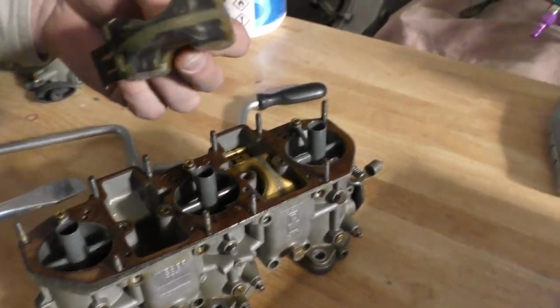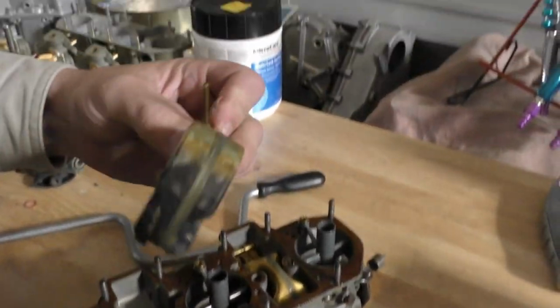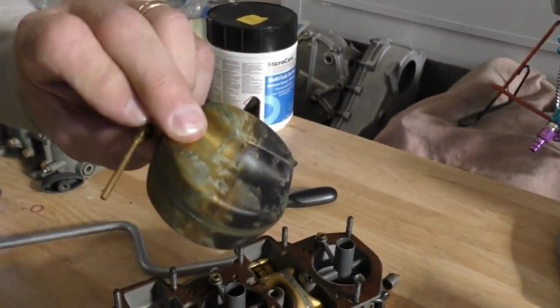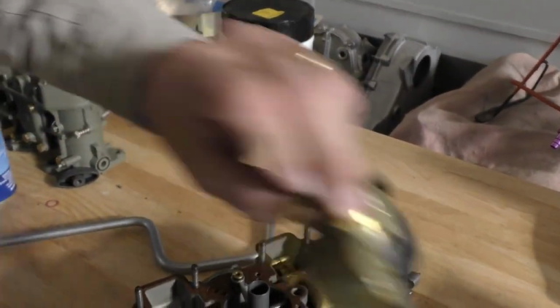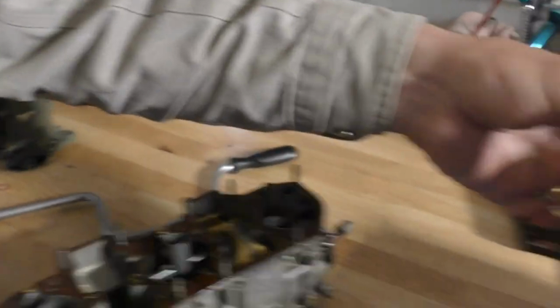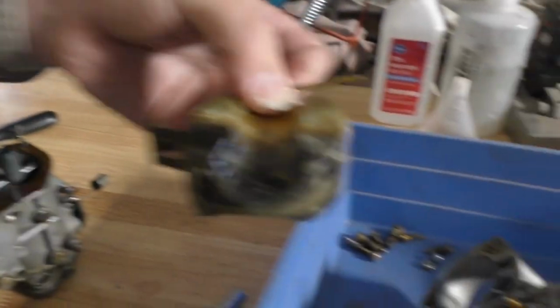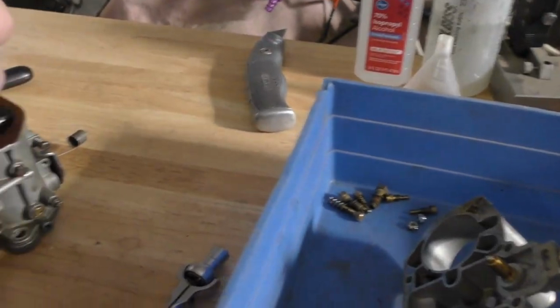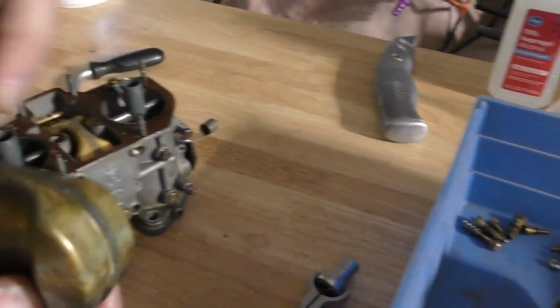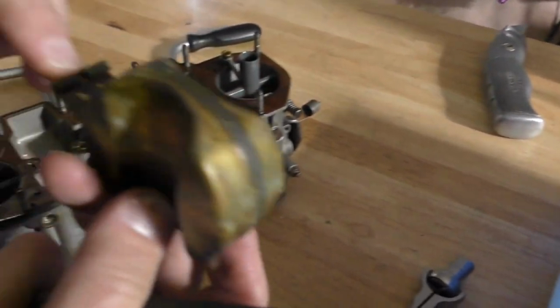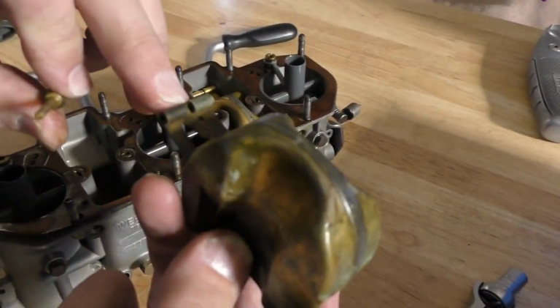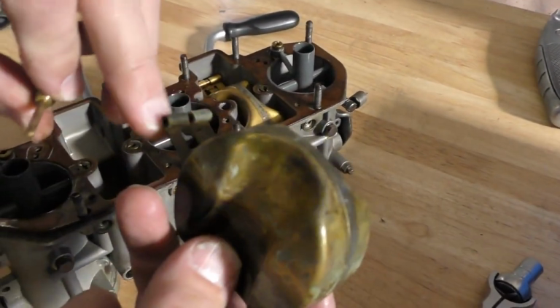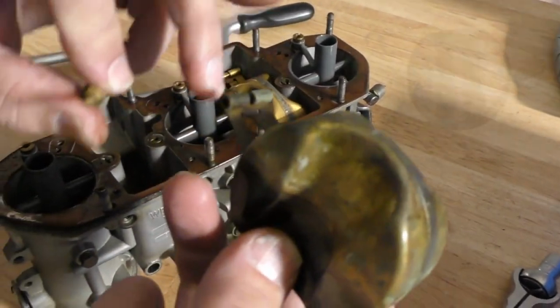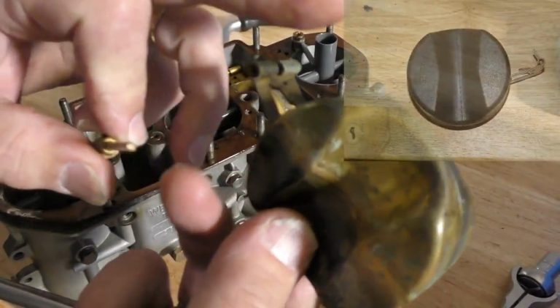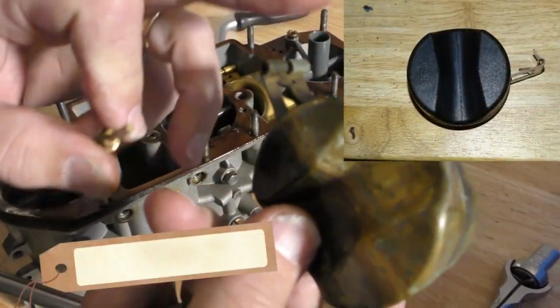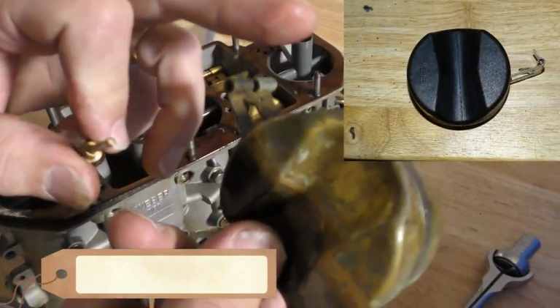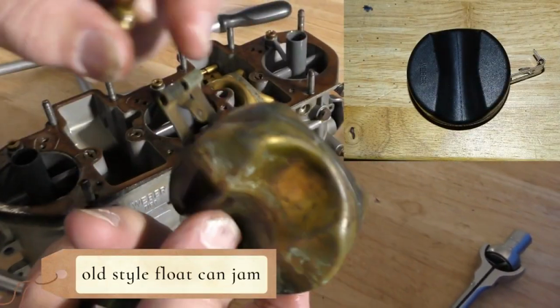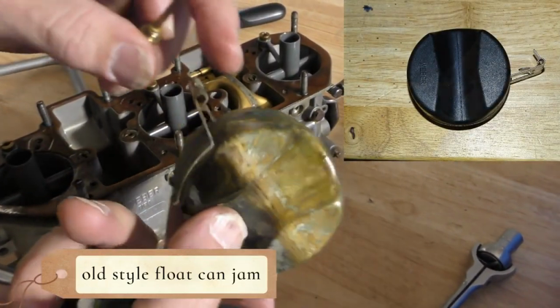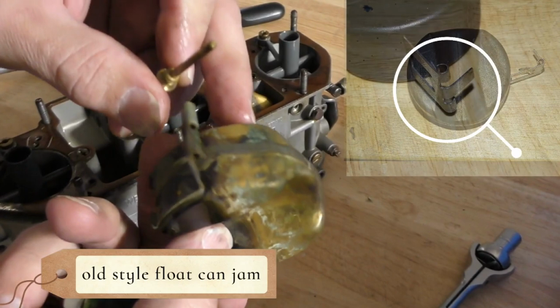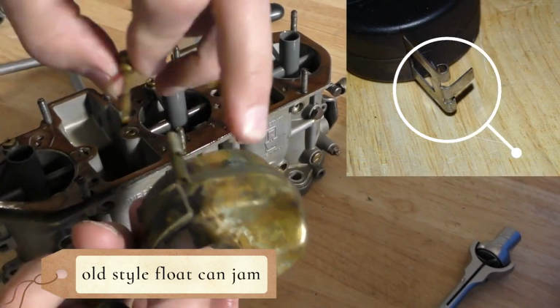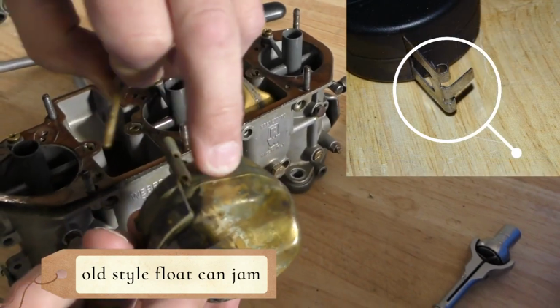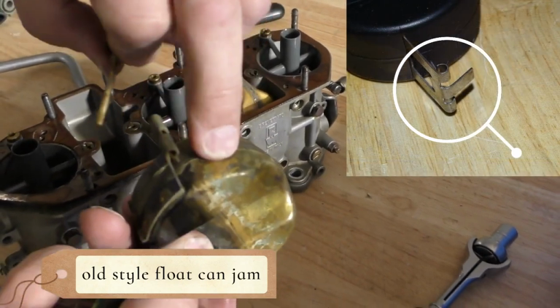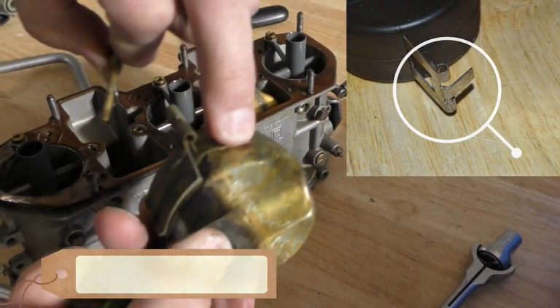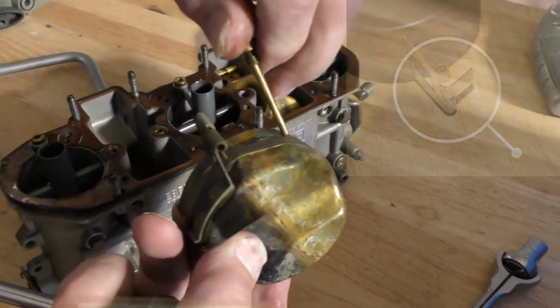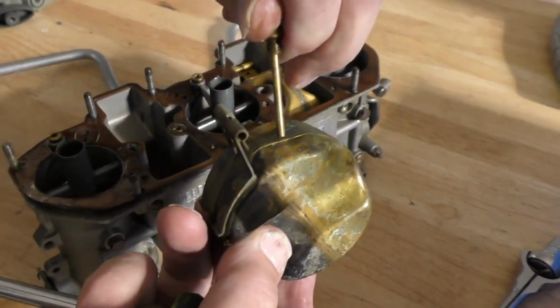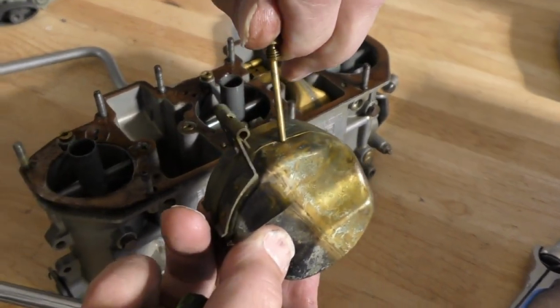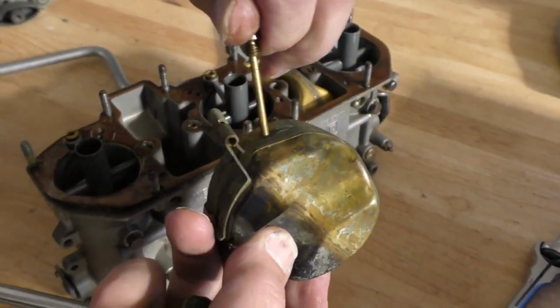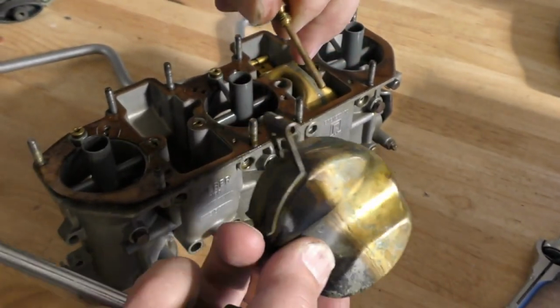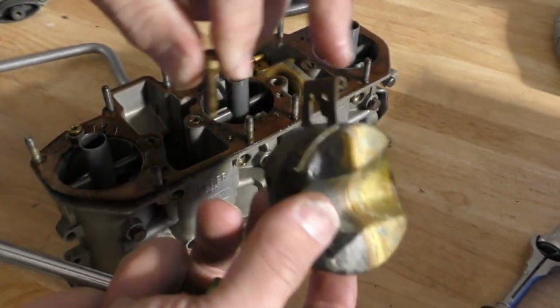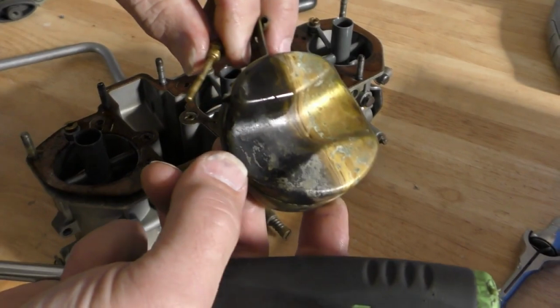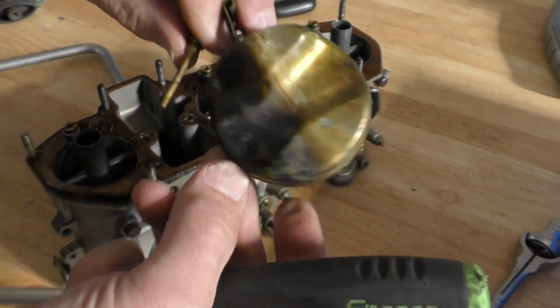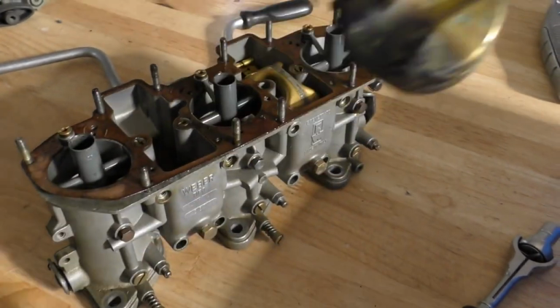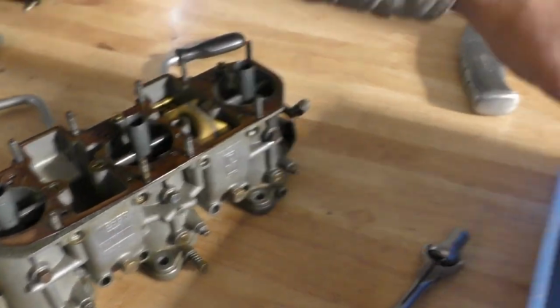Yeah, that one's done. And it's the old style float too. These can jam up when they don't have the top arm that comes out — that's one of the things they changed. And you can see here that the metal is starting to collapse in. That's also the sign that the floats are done.